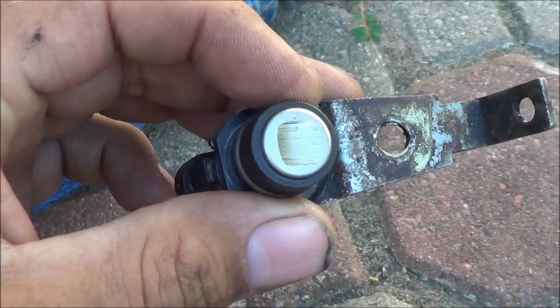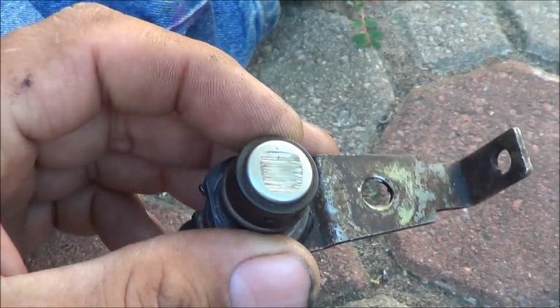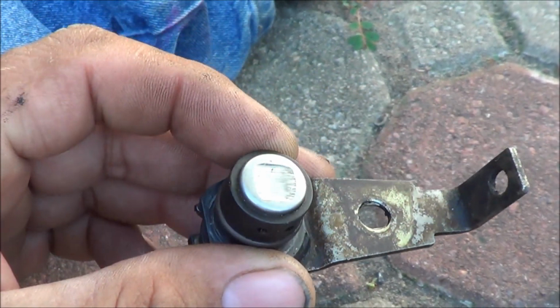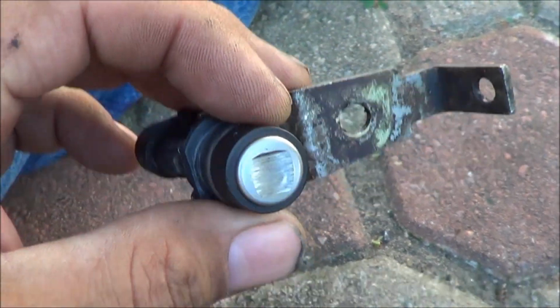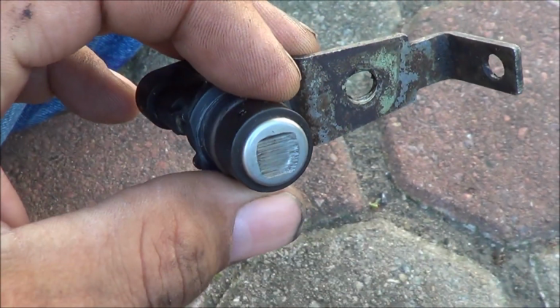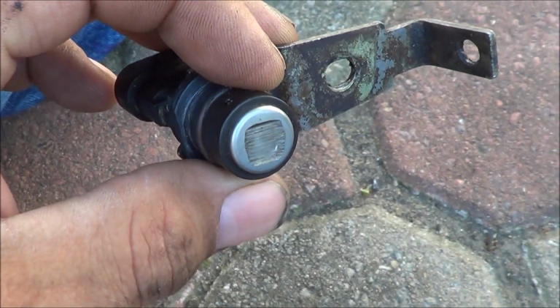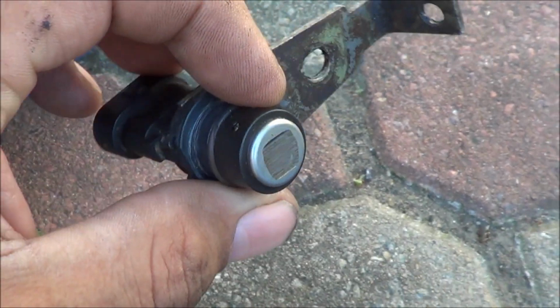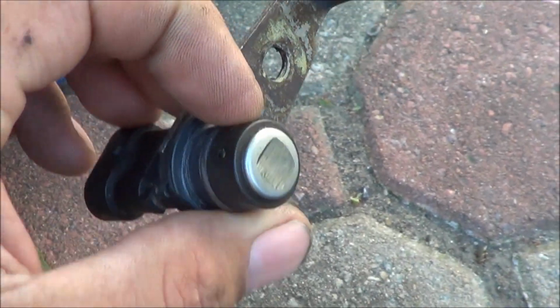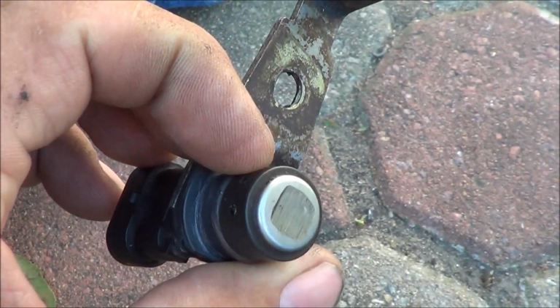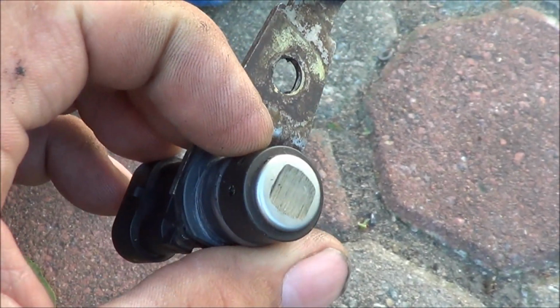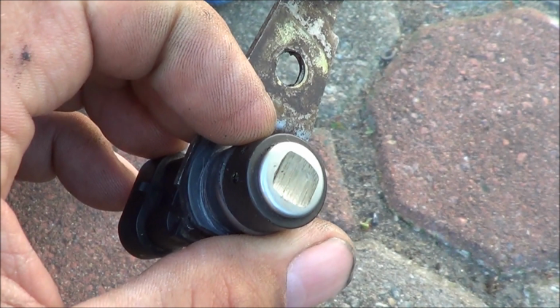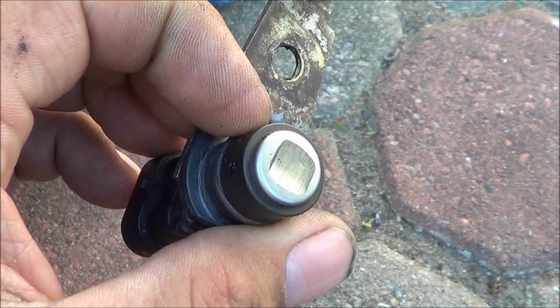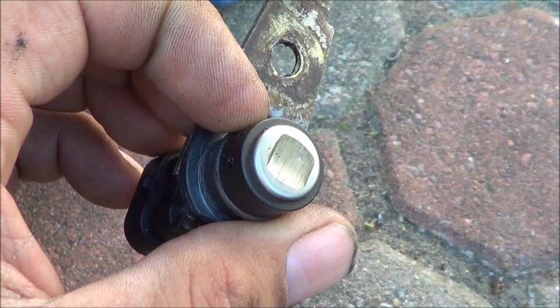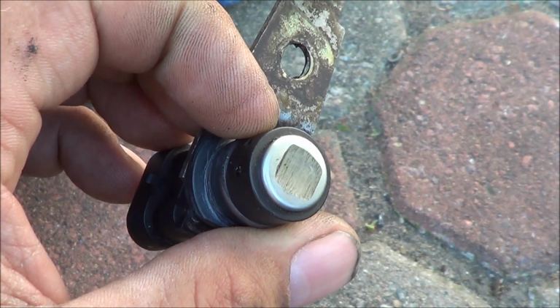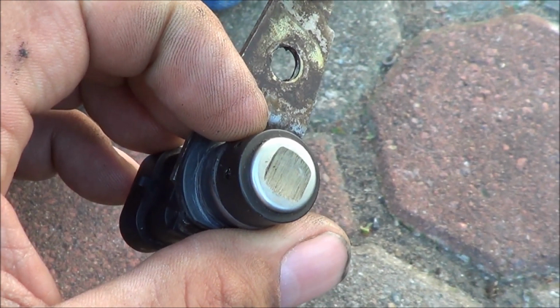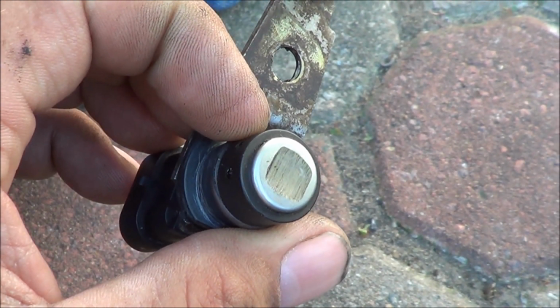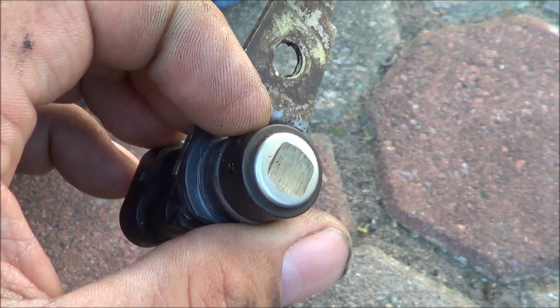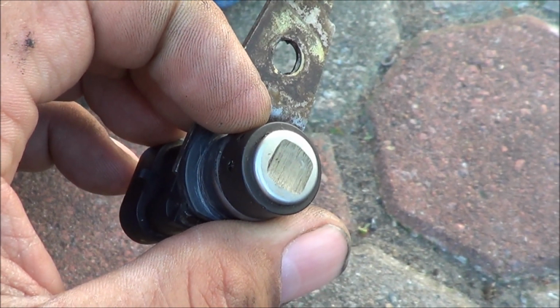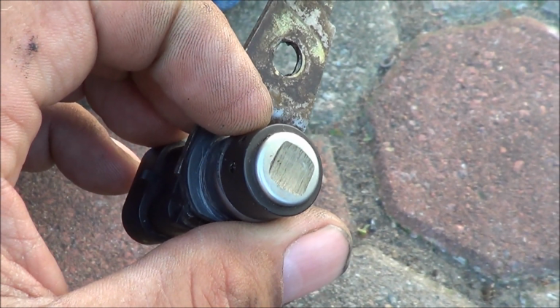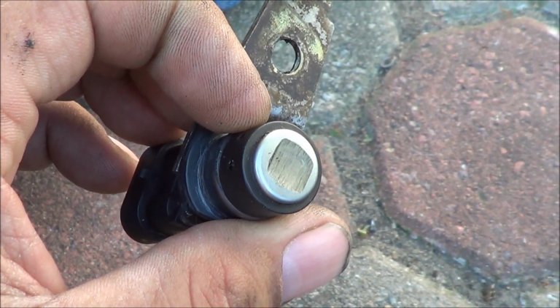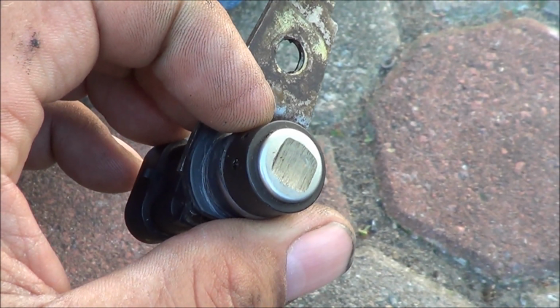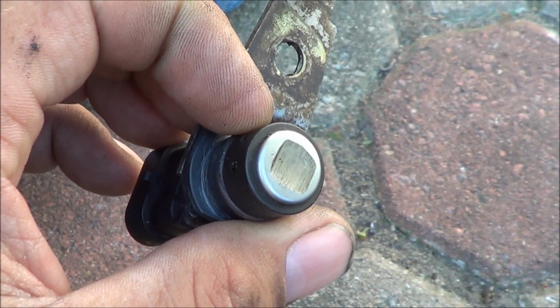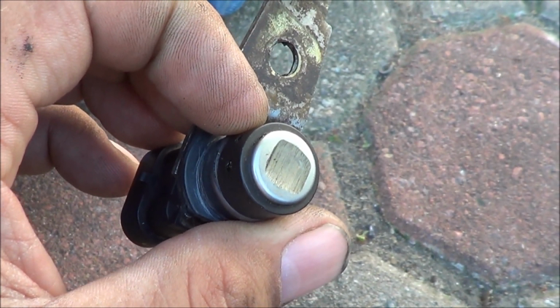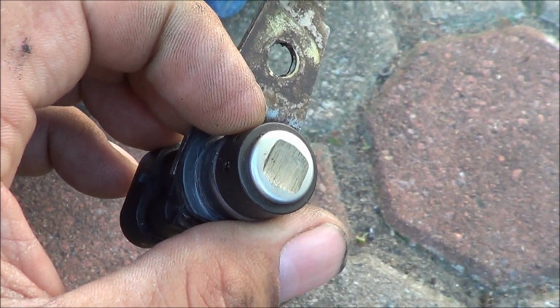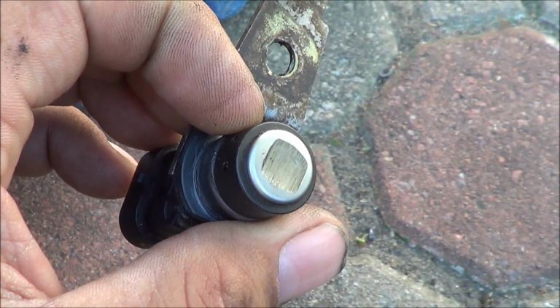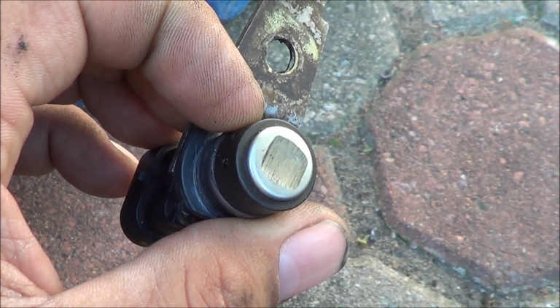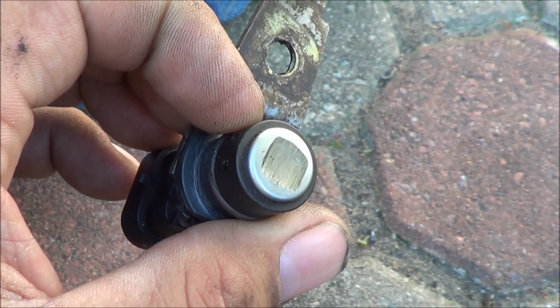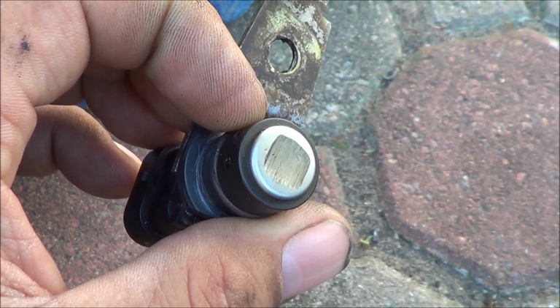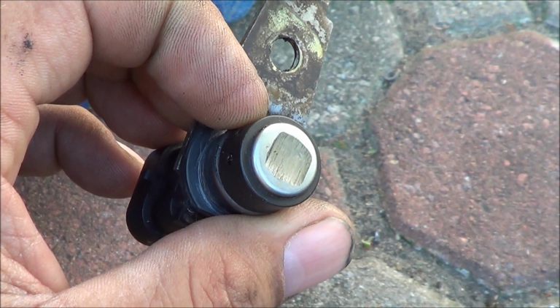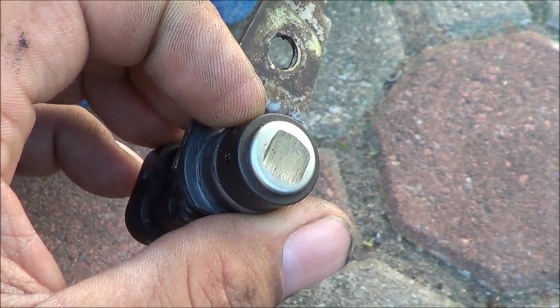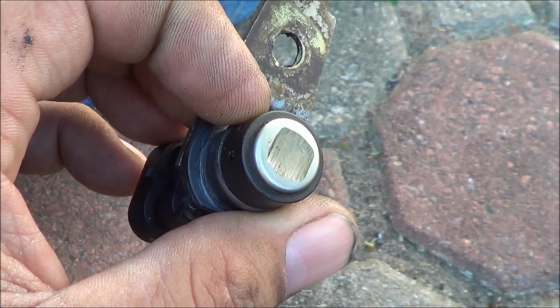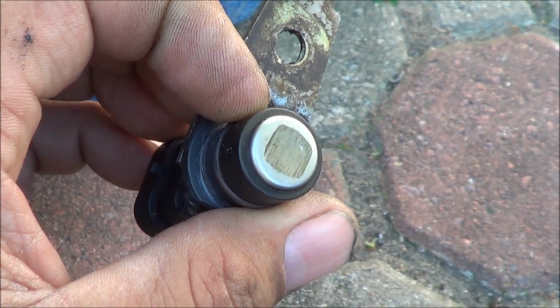If you notice on the end of this one — I don't know if you can see that or not — it wore. That's where it's been rubbing in there on the triggering device.